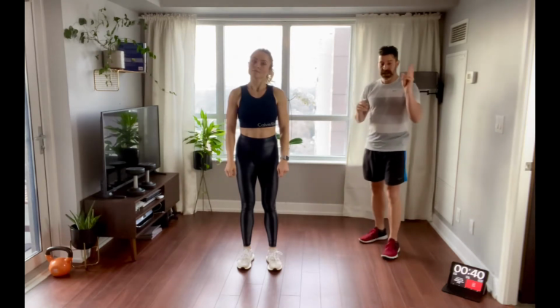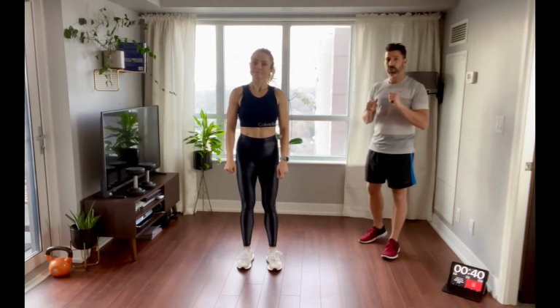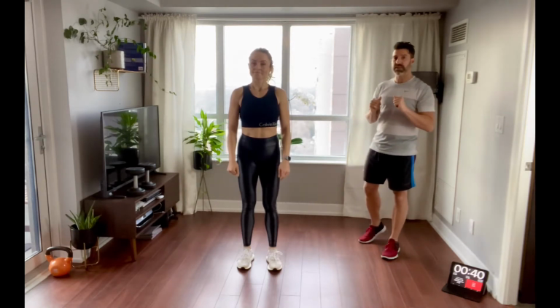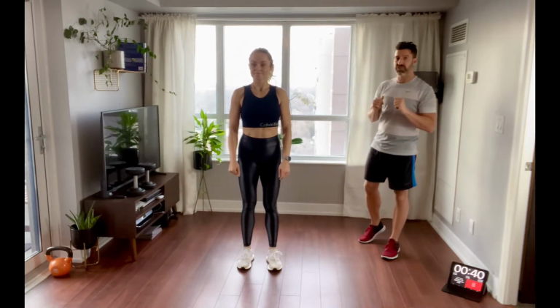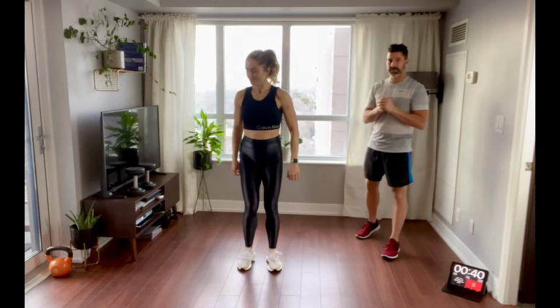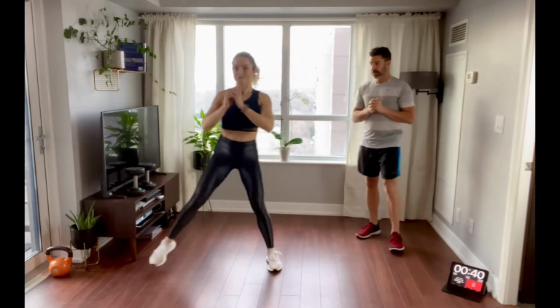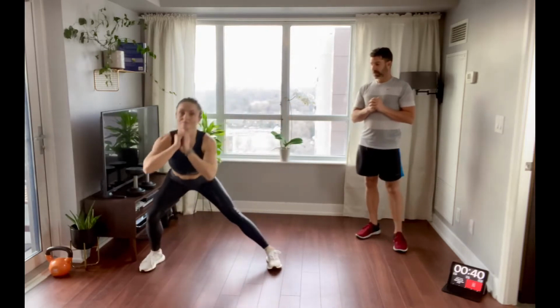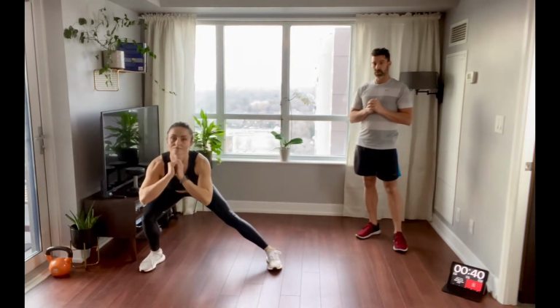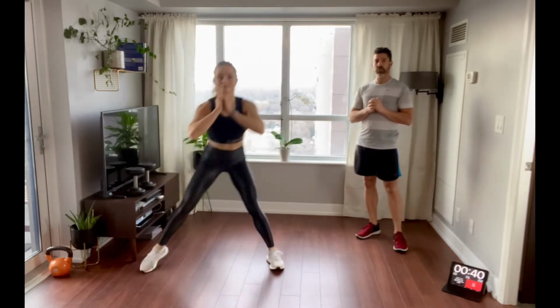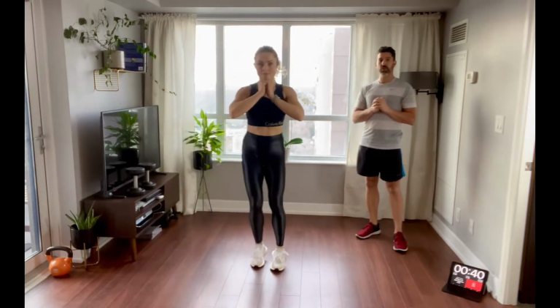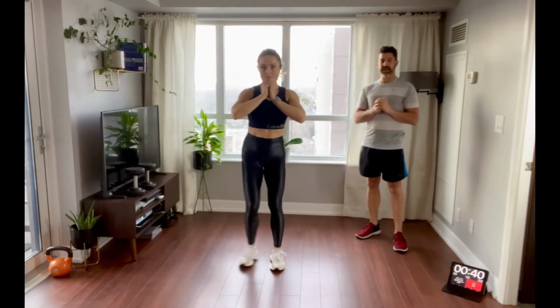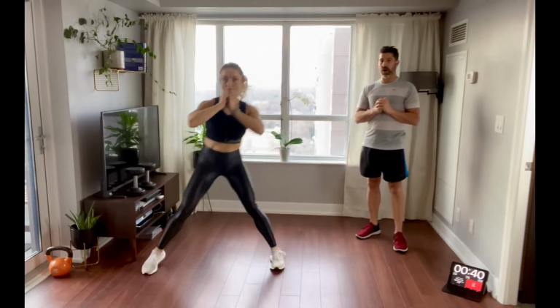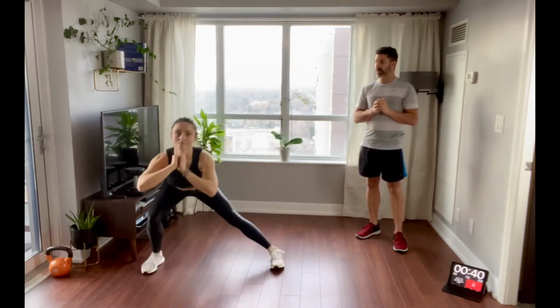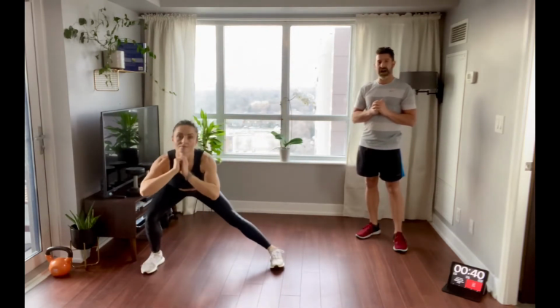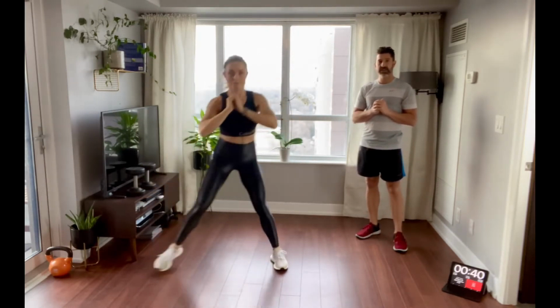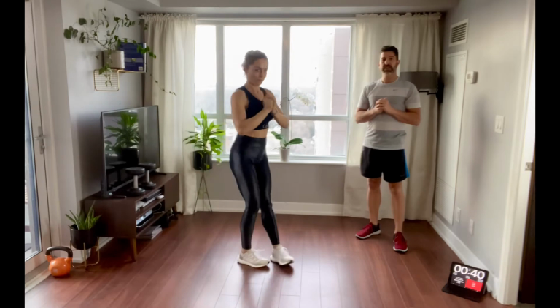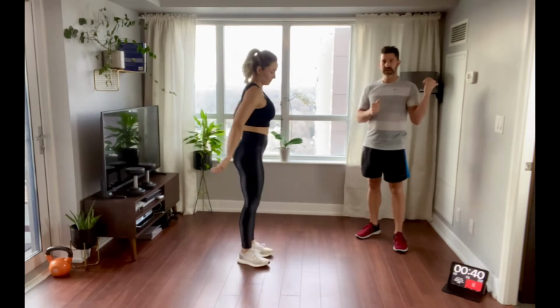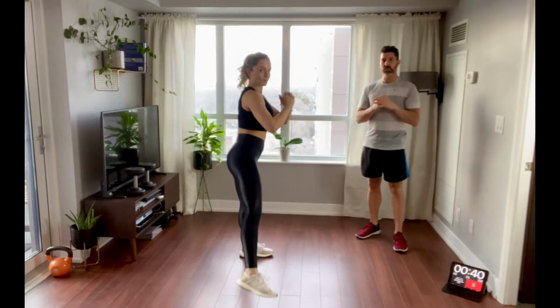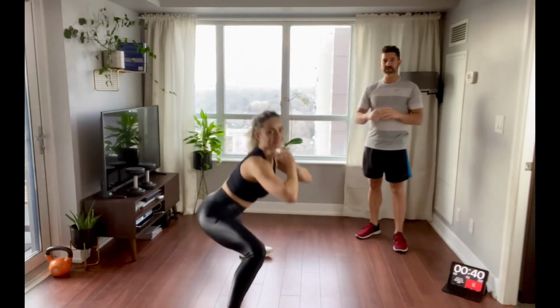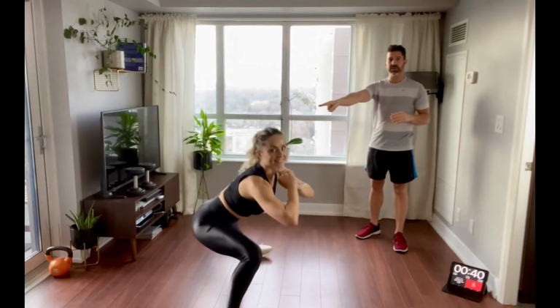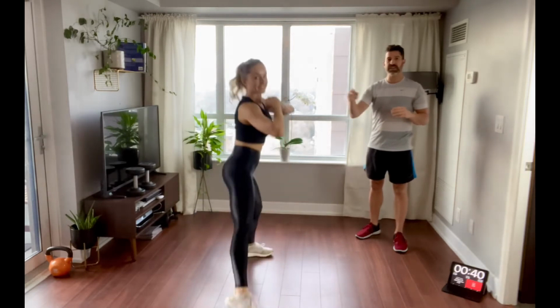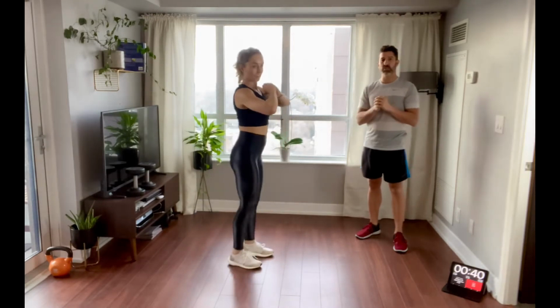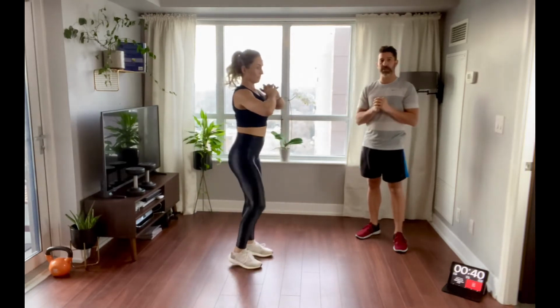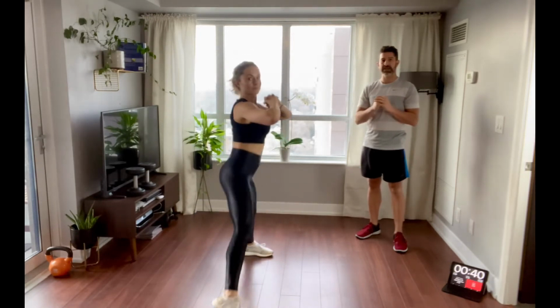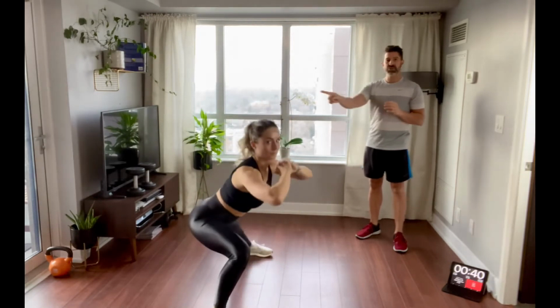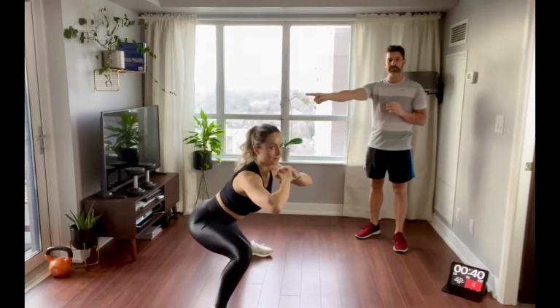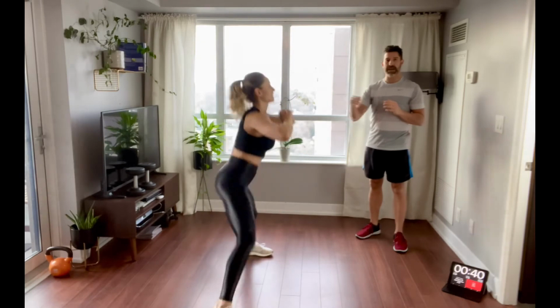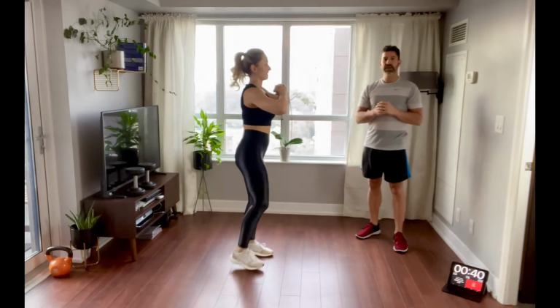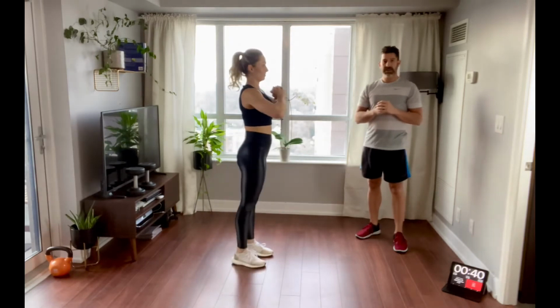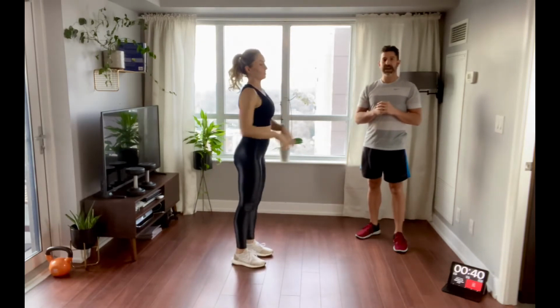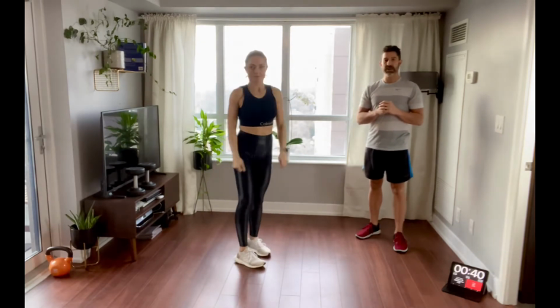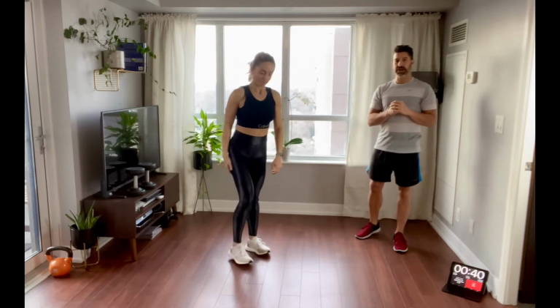Number two, we are doing side lunges. We're just going to stay on one side and then switch. Notice how she scoops her butt back — shoot that butt back and sit down almost in an imaginary chair.